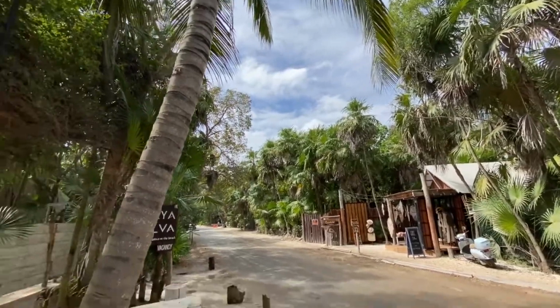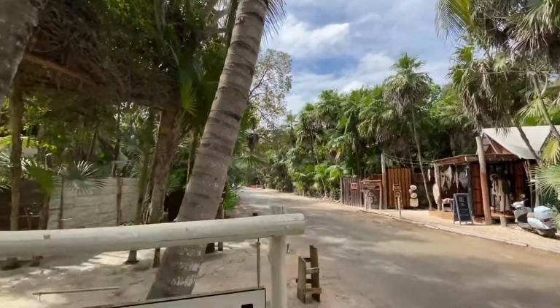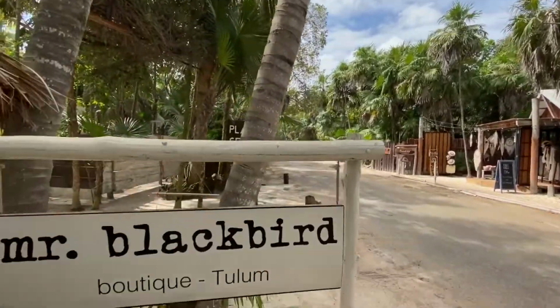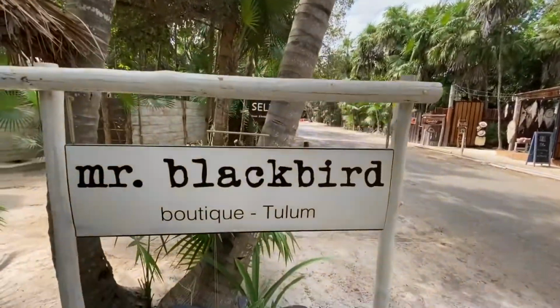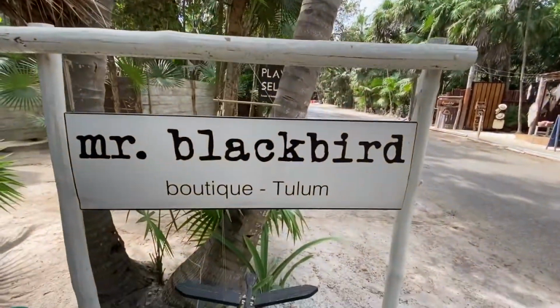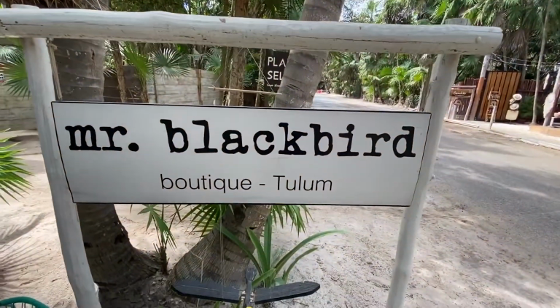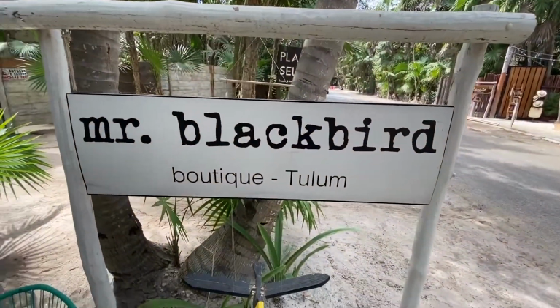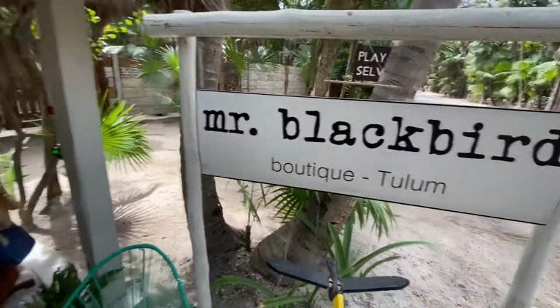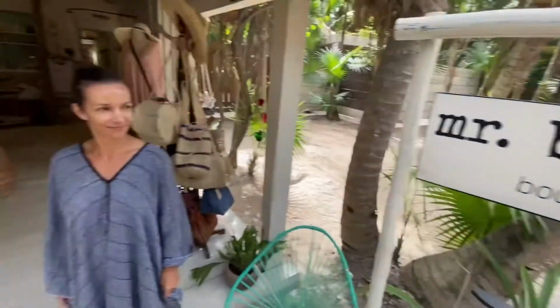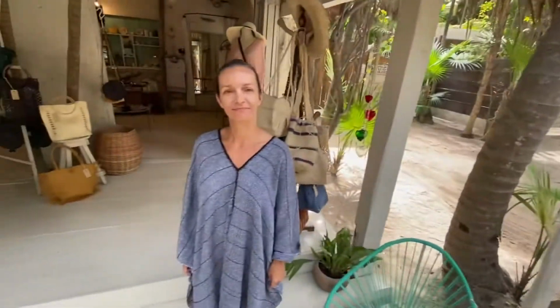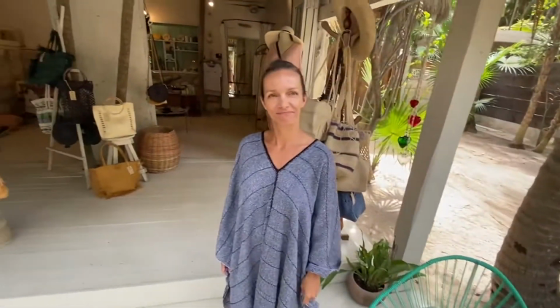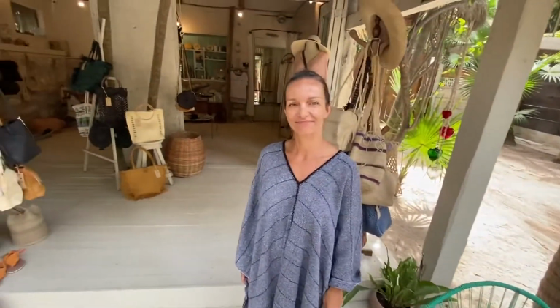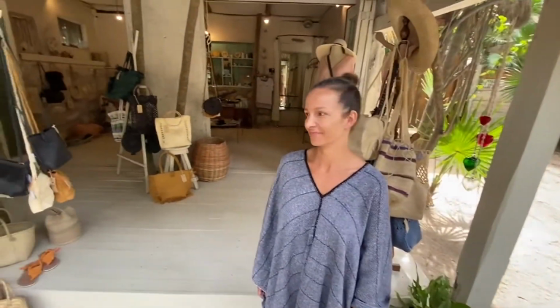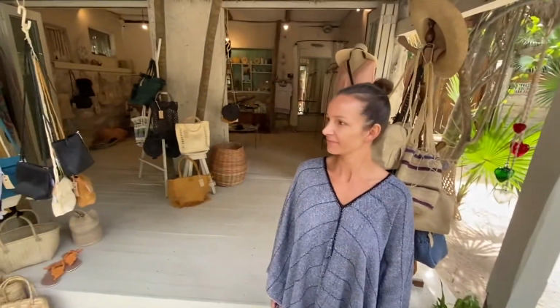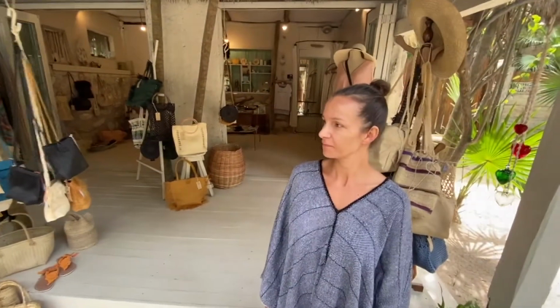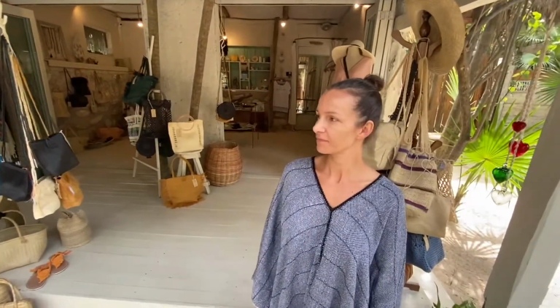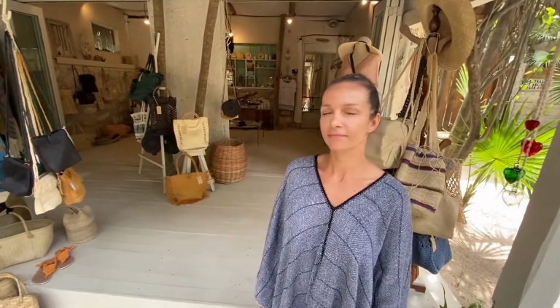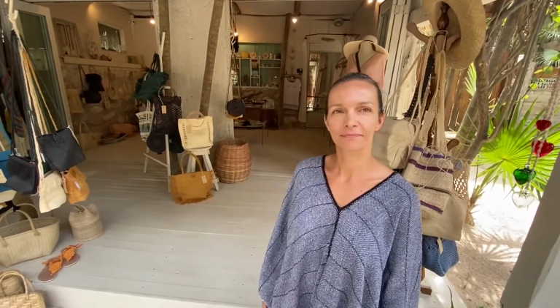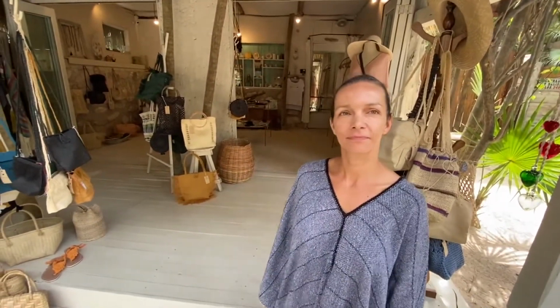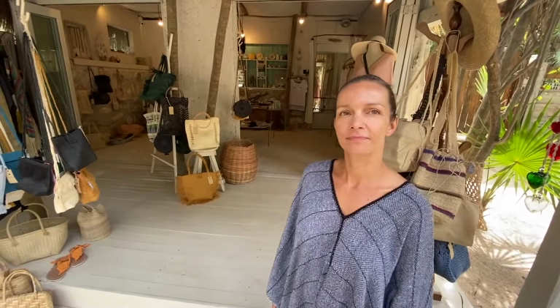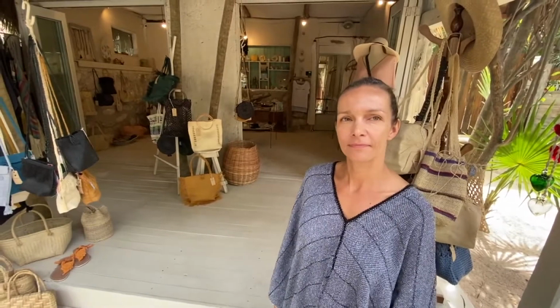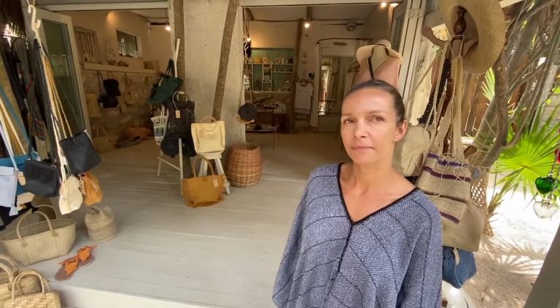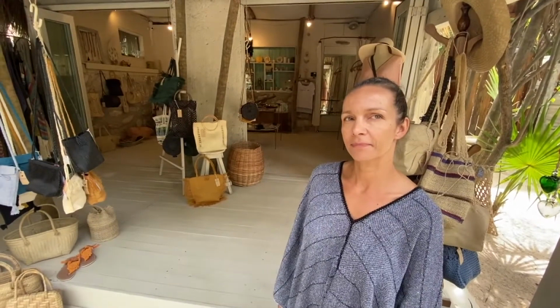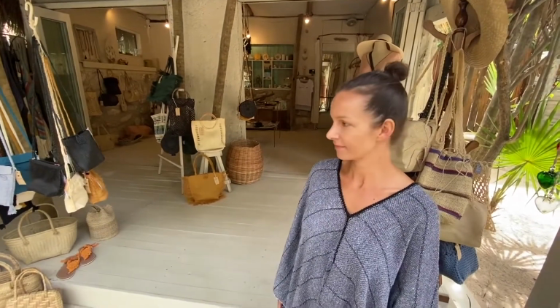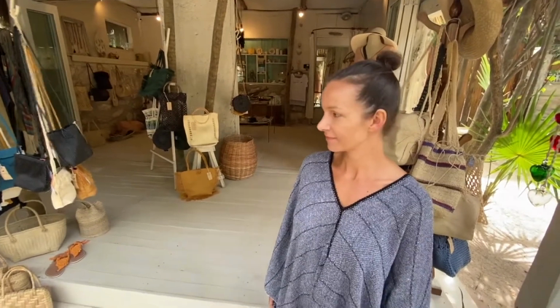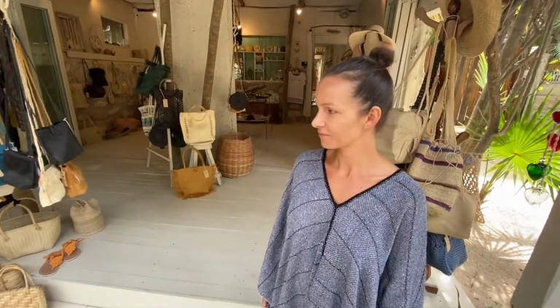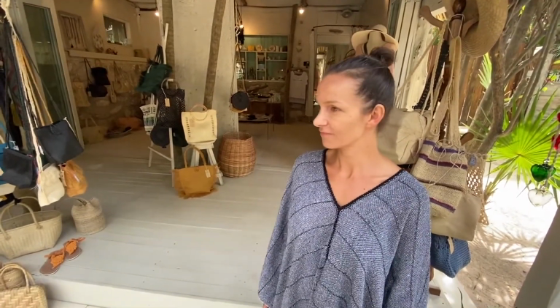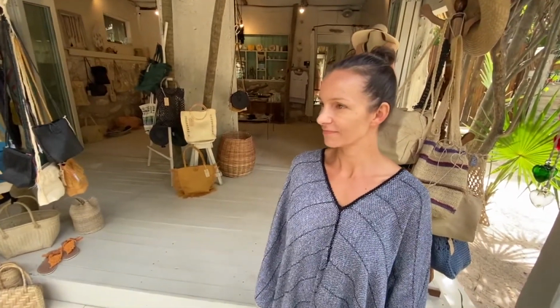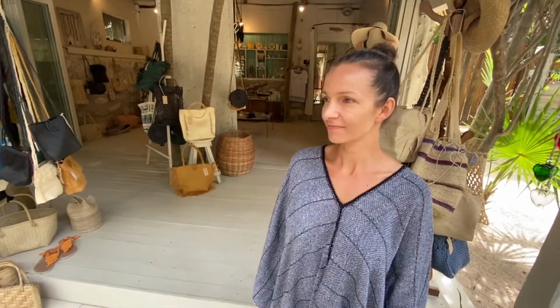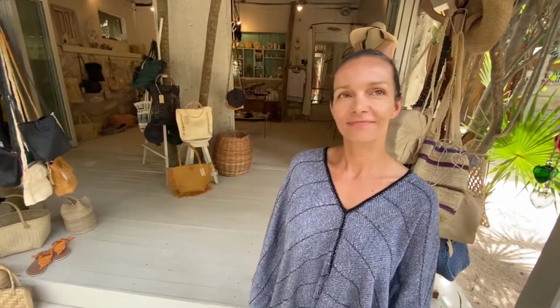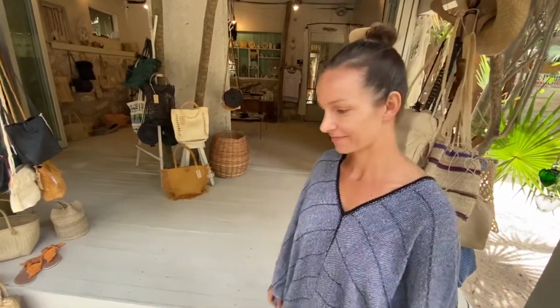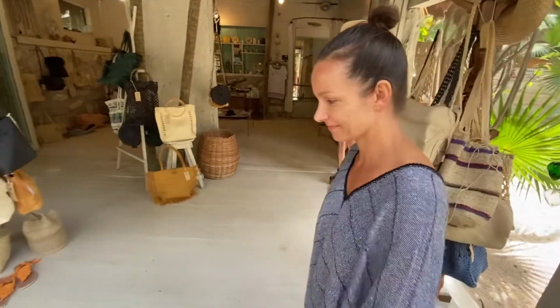We're here on Tulum Beach at Mr. Blackbird Boutique with Veronica. Veronica is going to show me around her shop and tell me a little bit about the products and relationships. Can you tell me a little bit about where these materials come from and who's making these products?